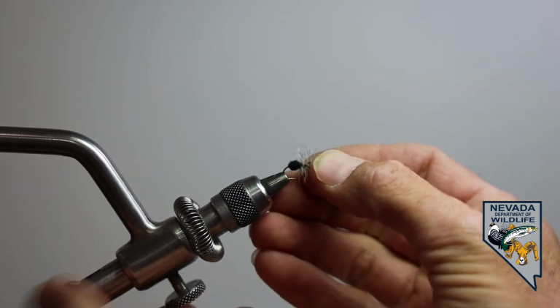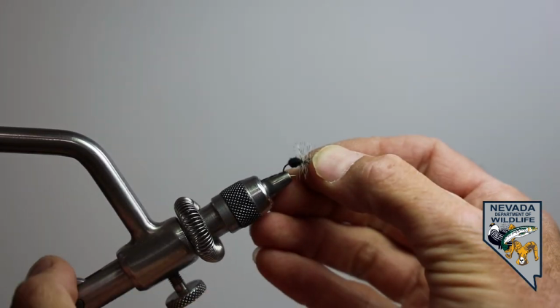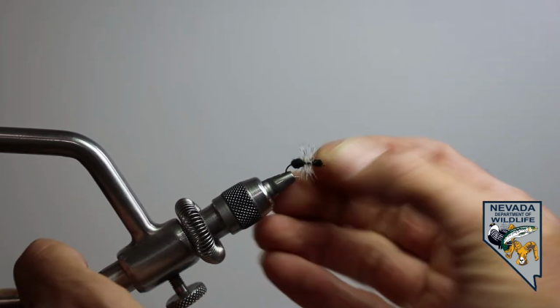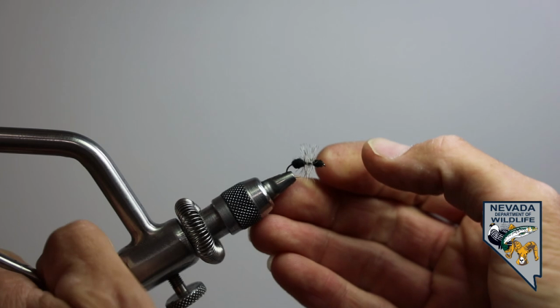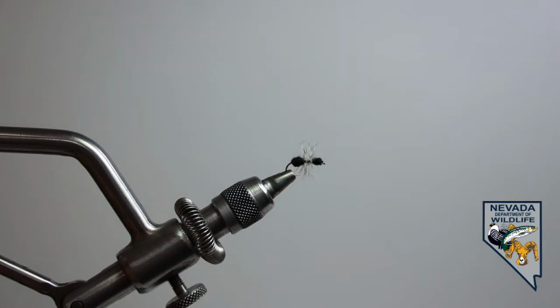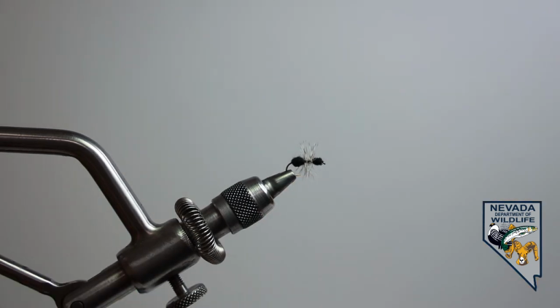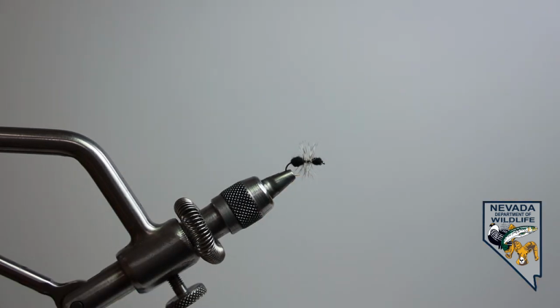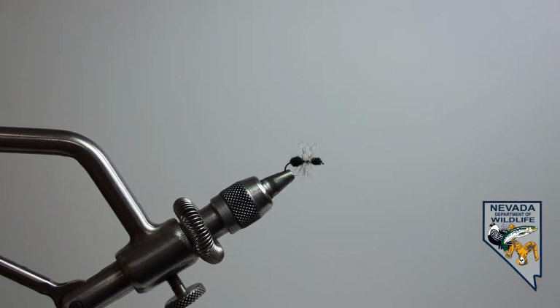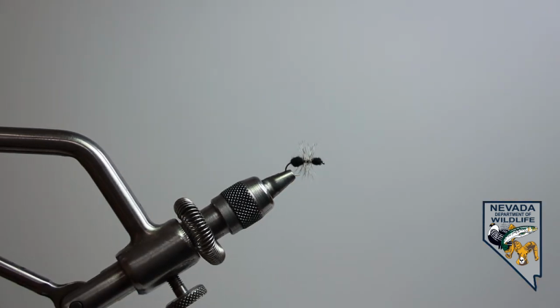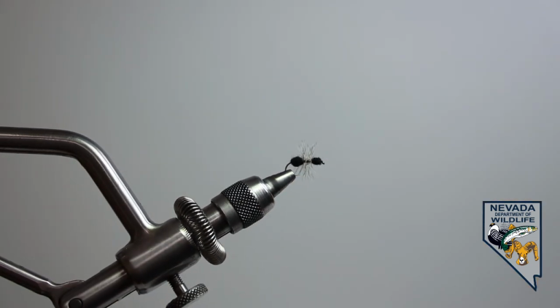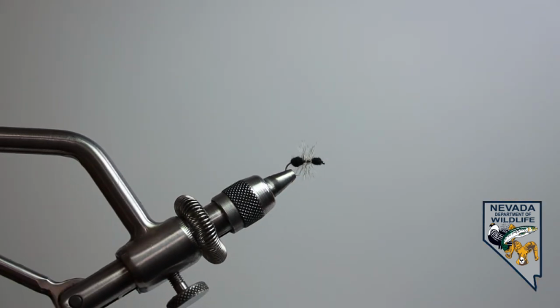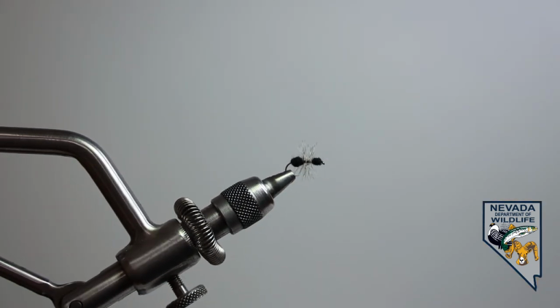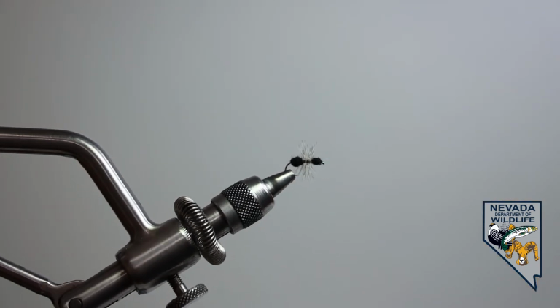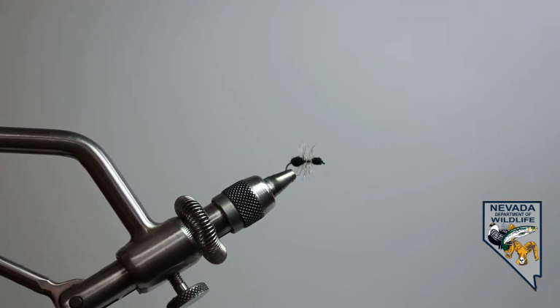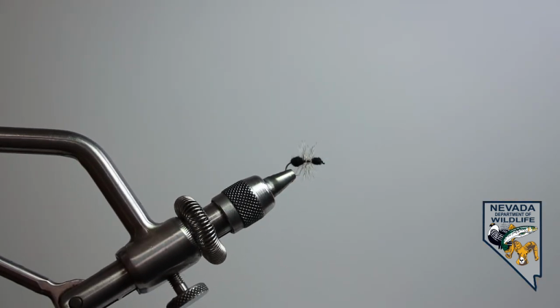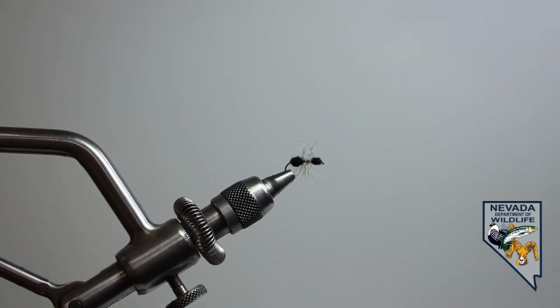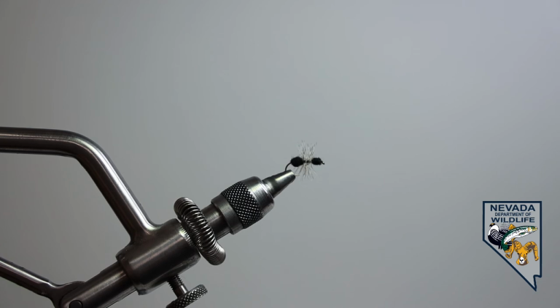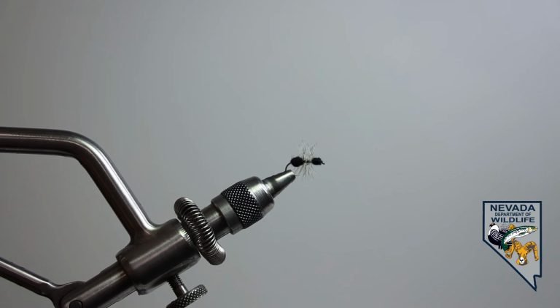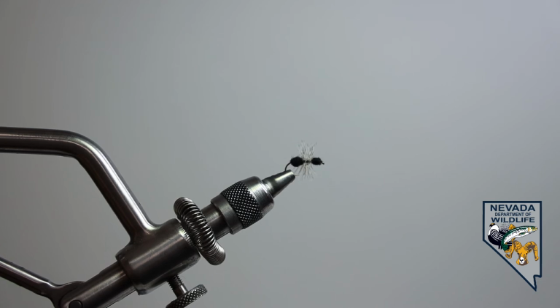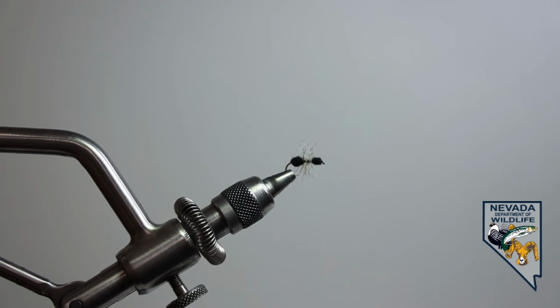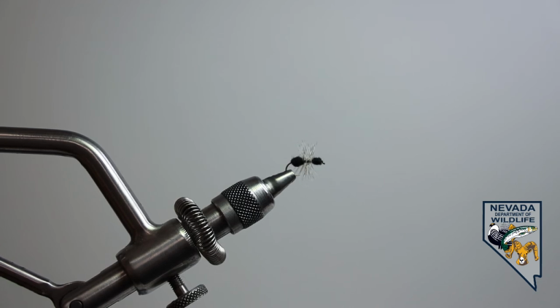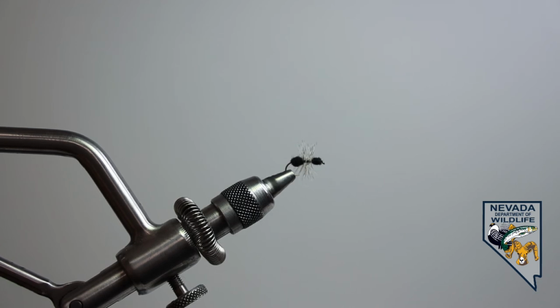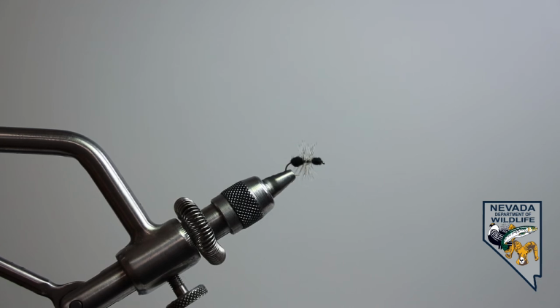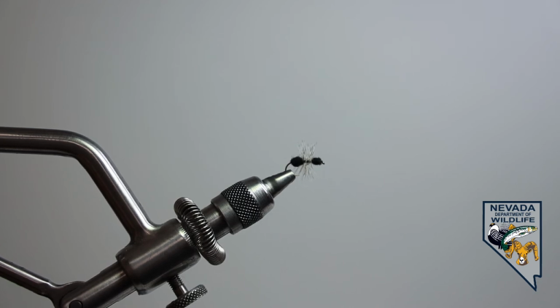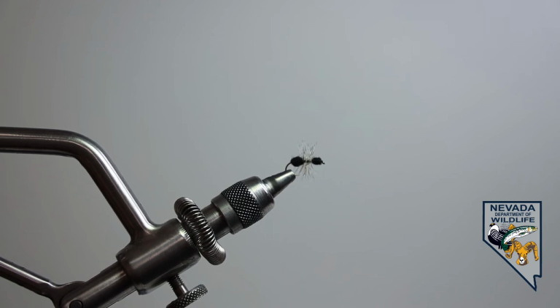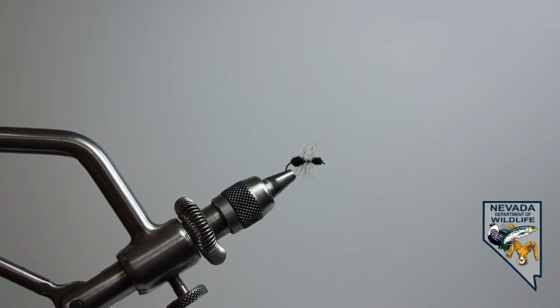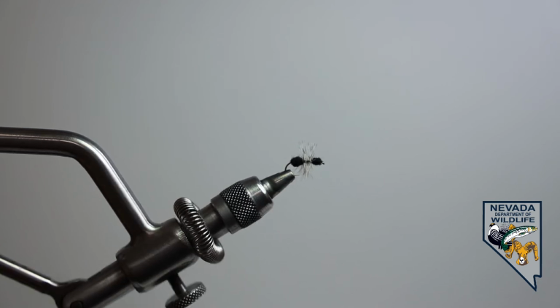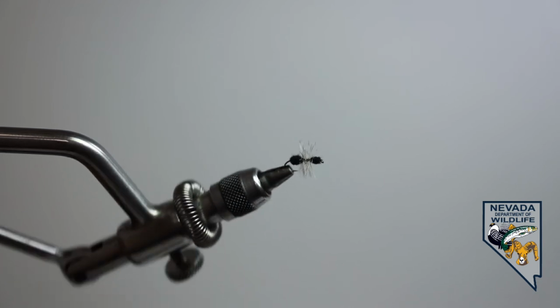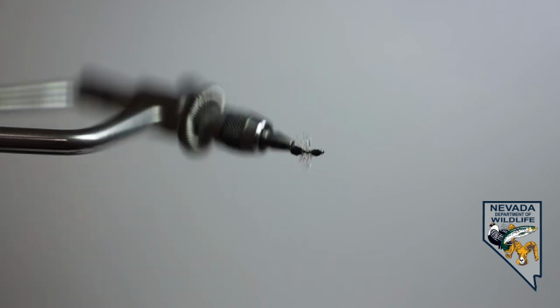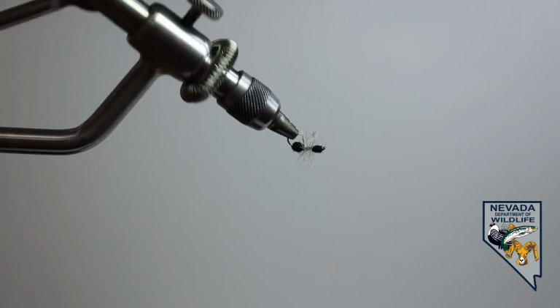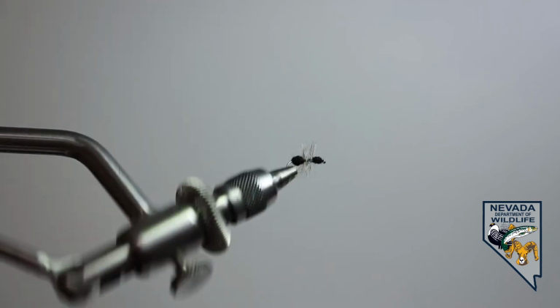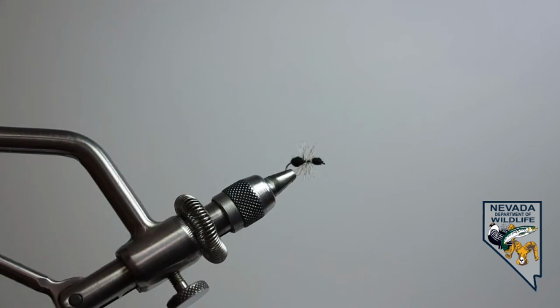Finally, actually in lesson six, we're going to learn the dry fly. So this is the only floating fly out of the bunch that we're learning to tie. This happens to be an ant and is very, very effective just about anywhere trout are found.